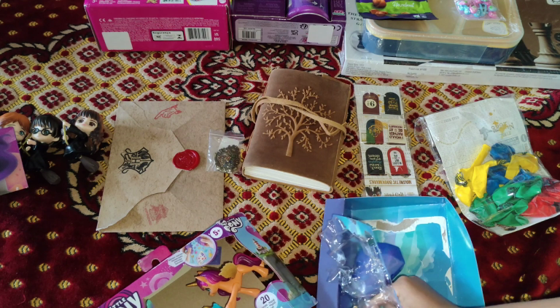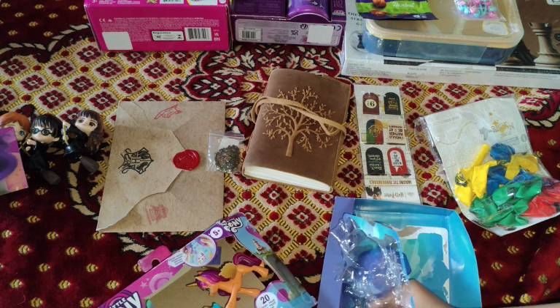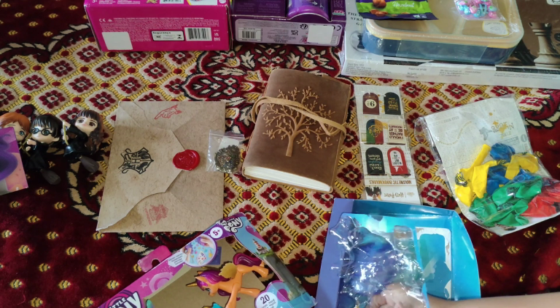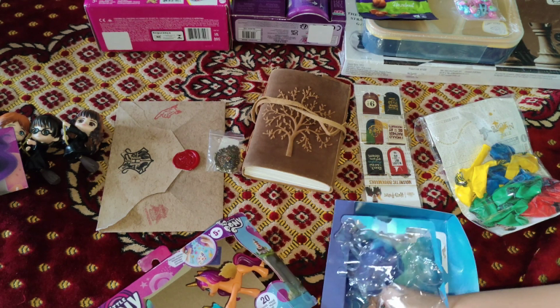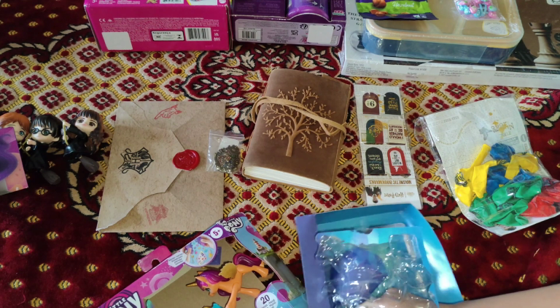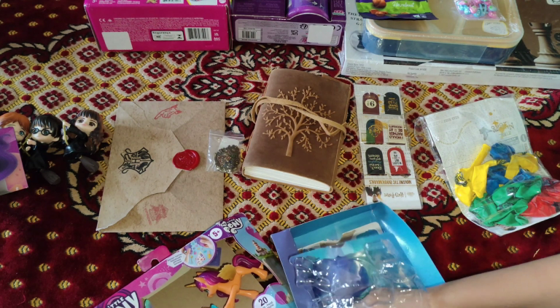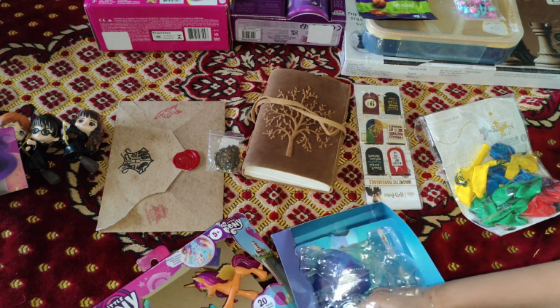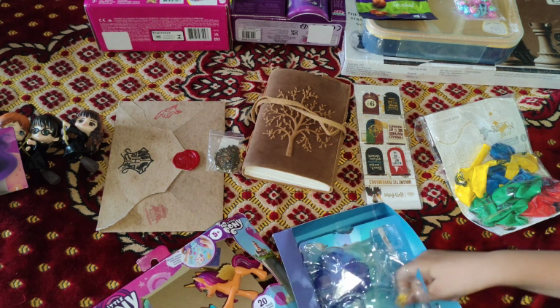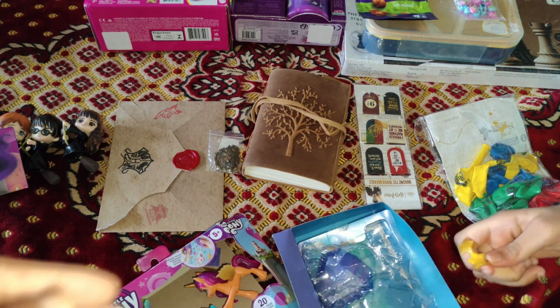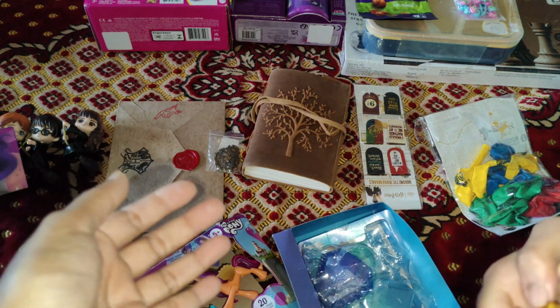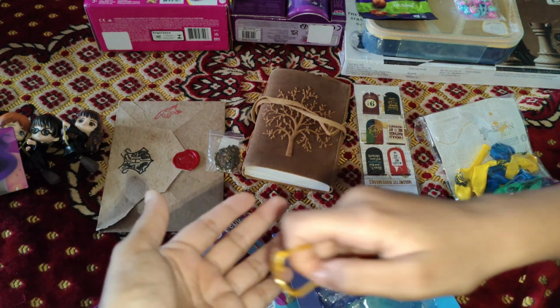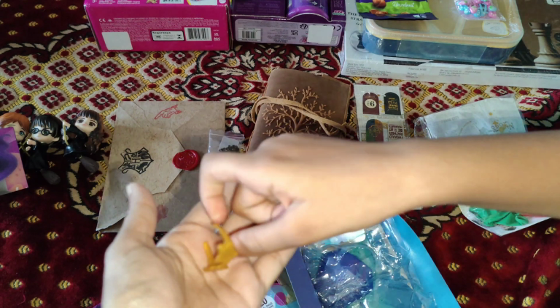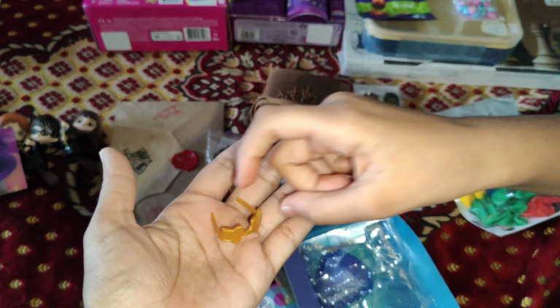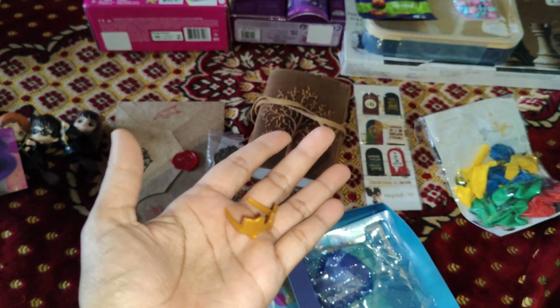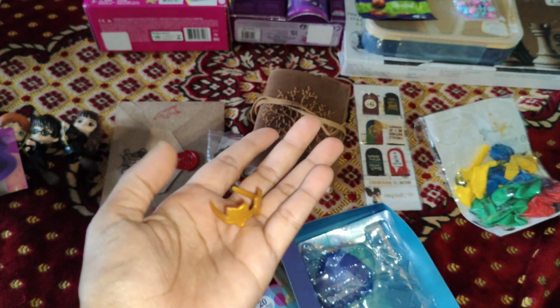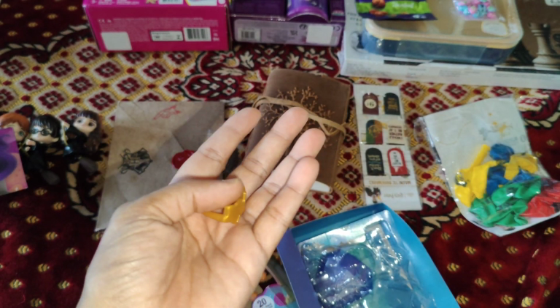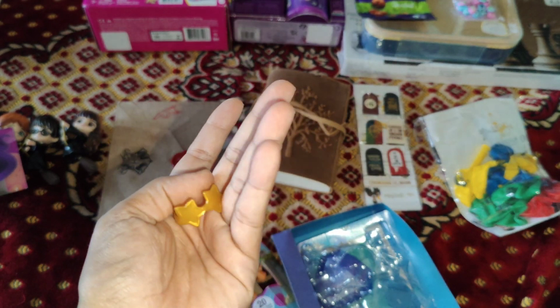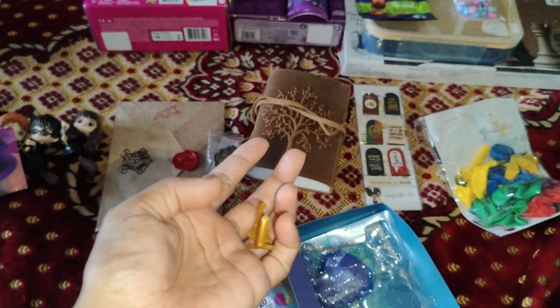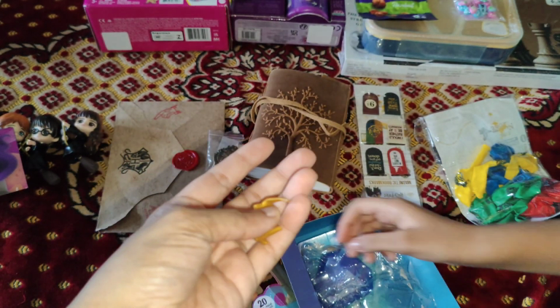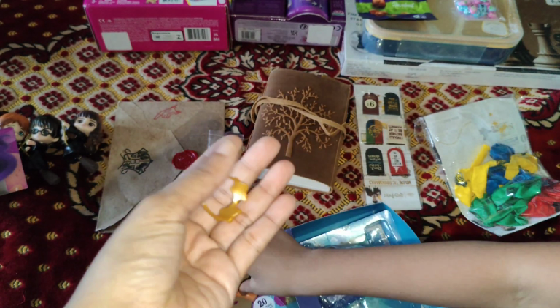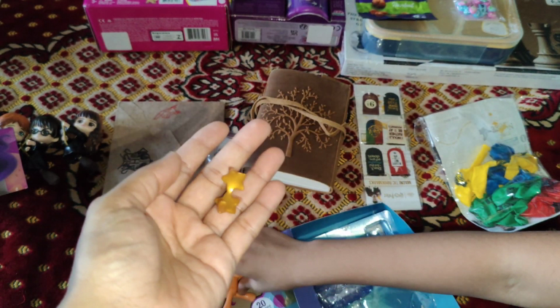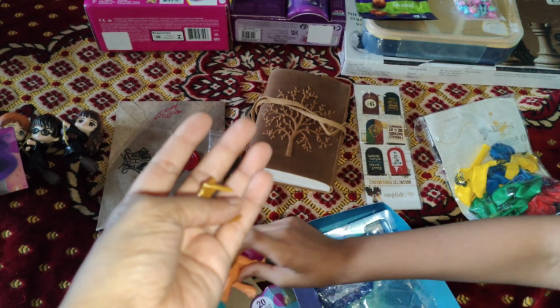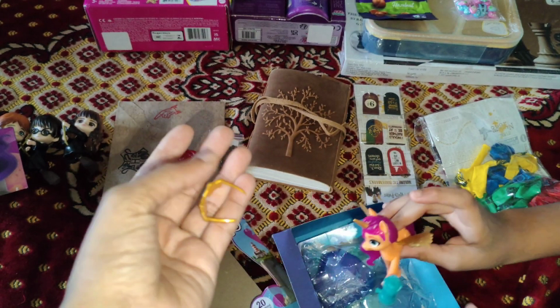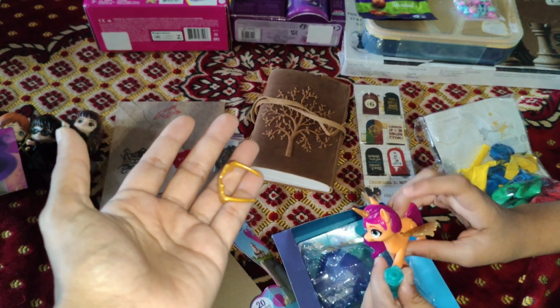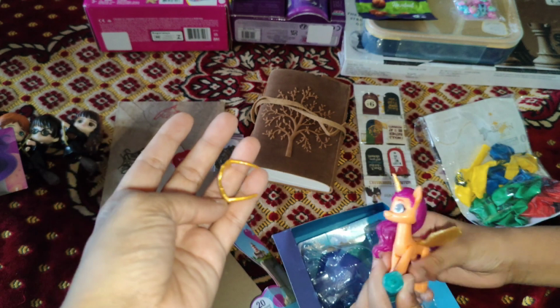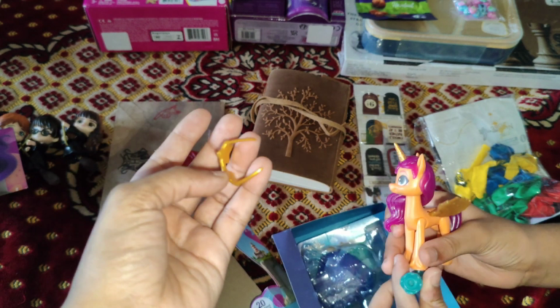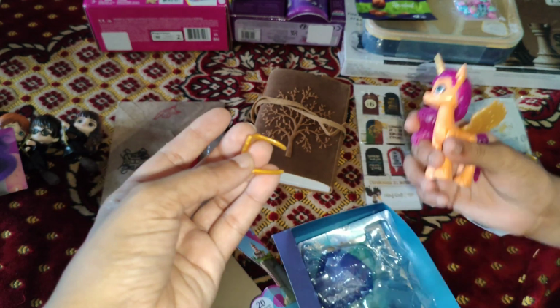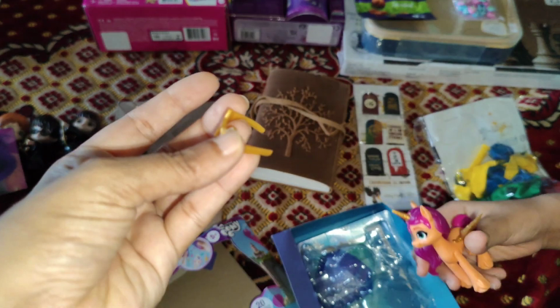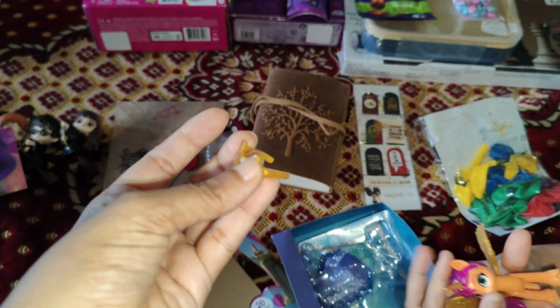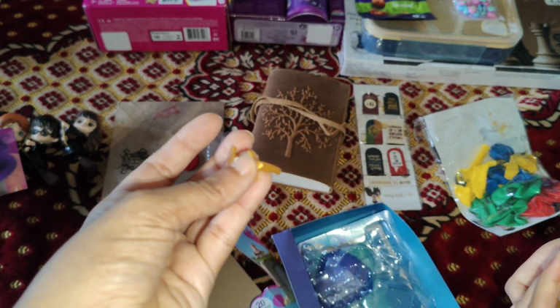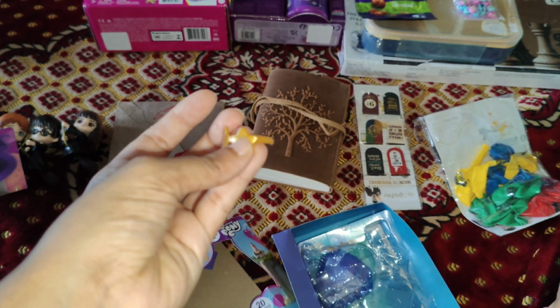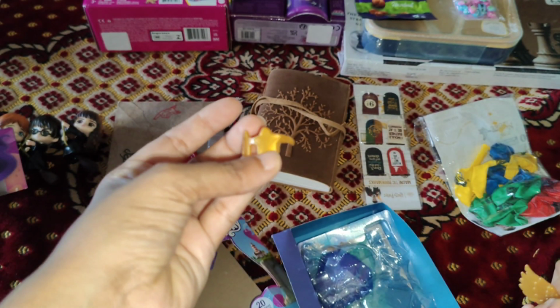Hi everybody, this is Hria Zenup and I'm back with another birthday toy review. This was my 10th birthday and I got all of these presents.